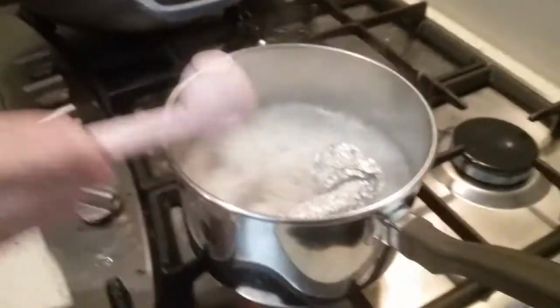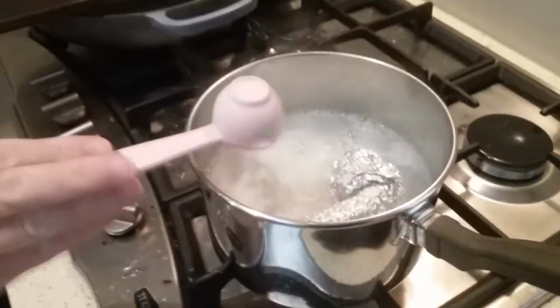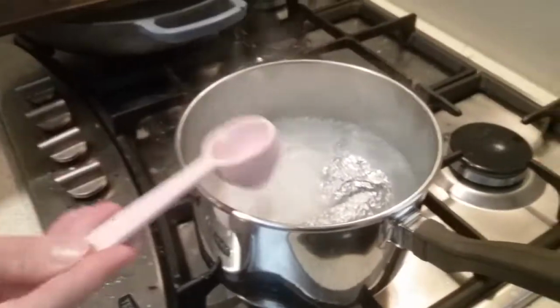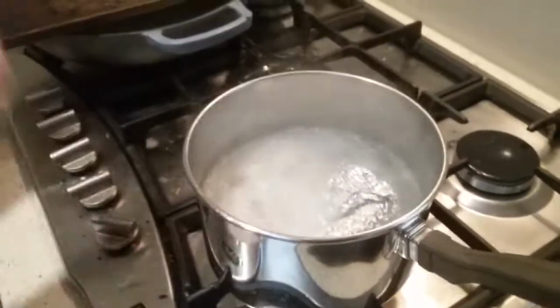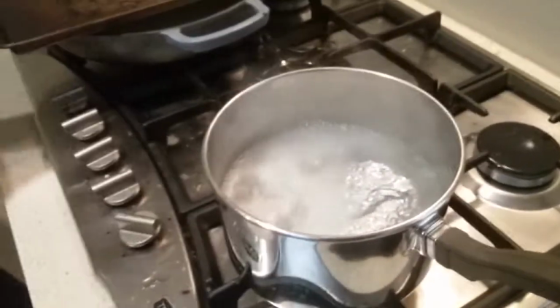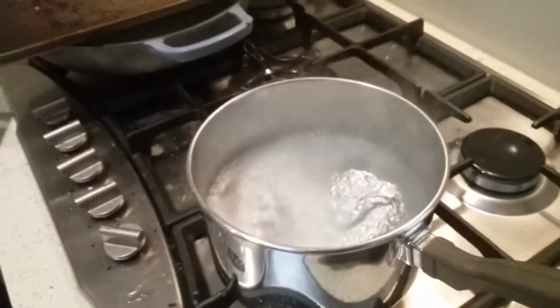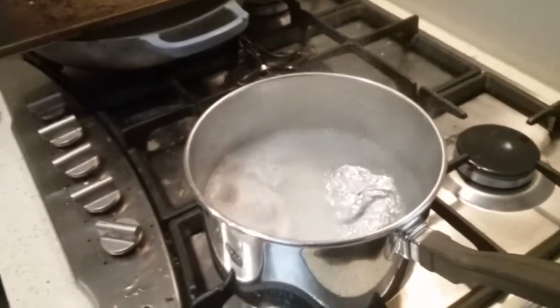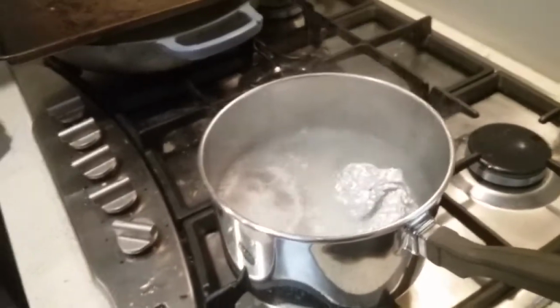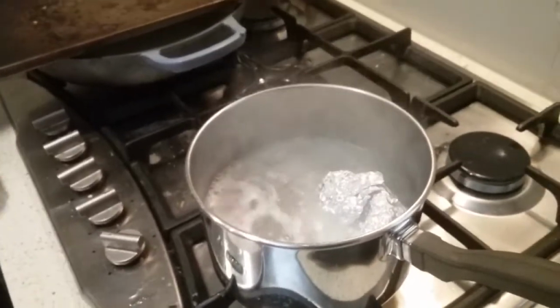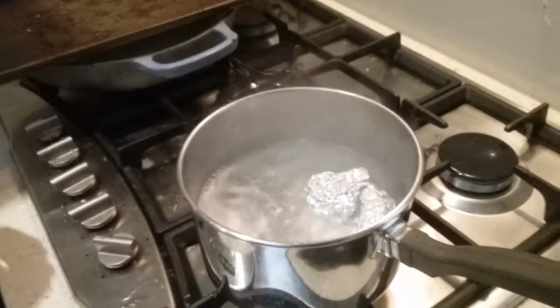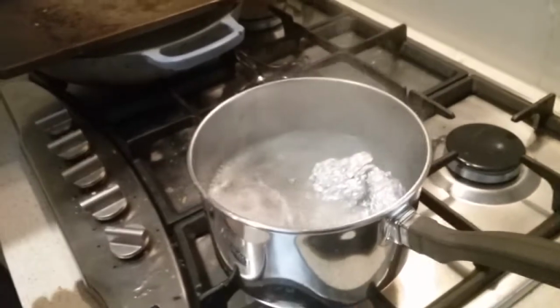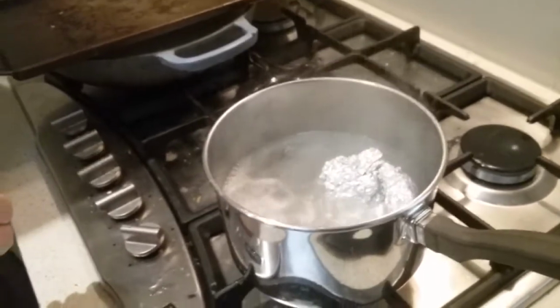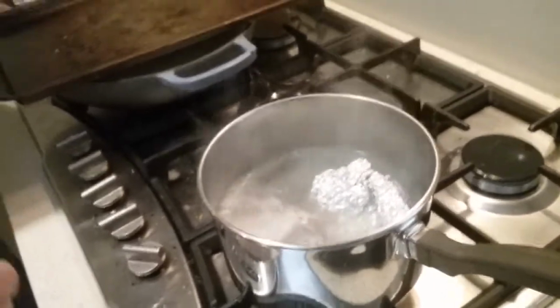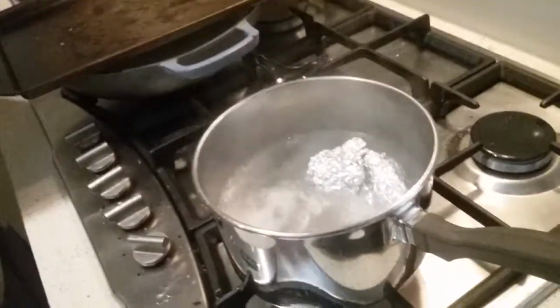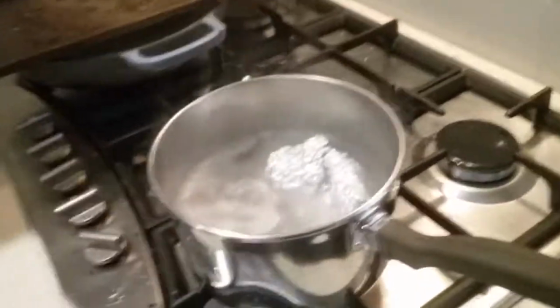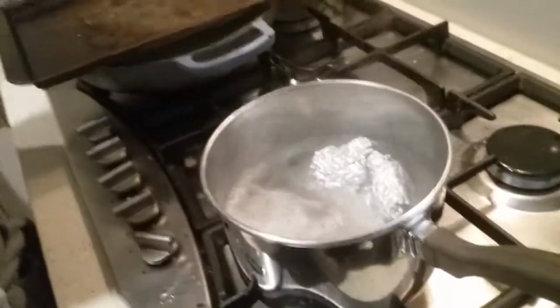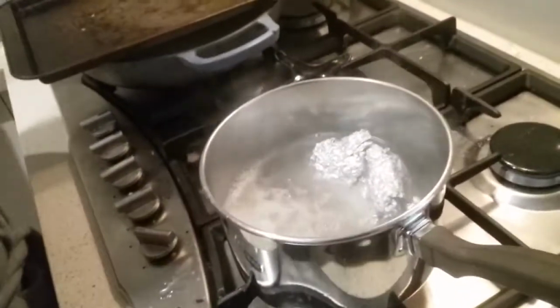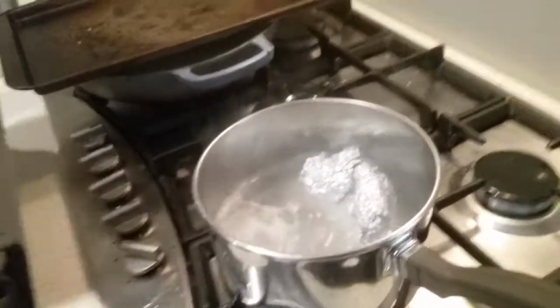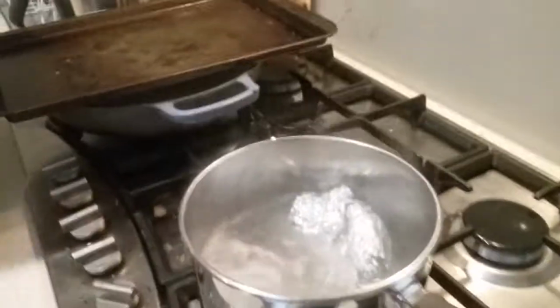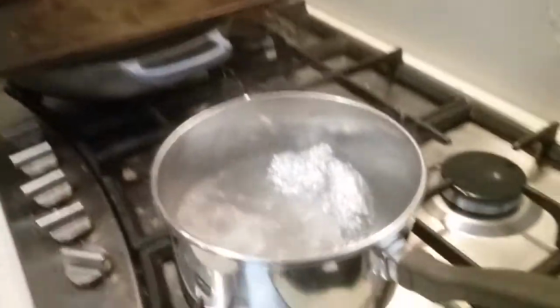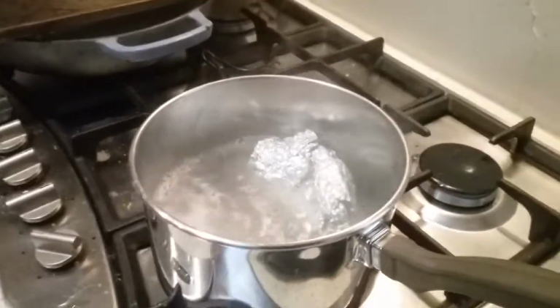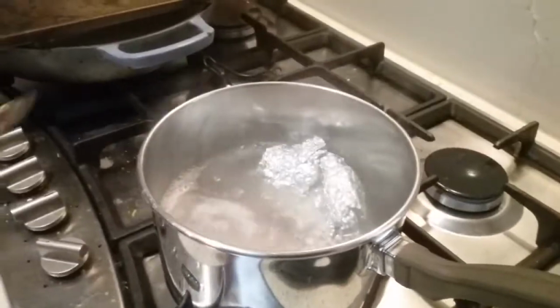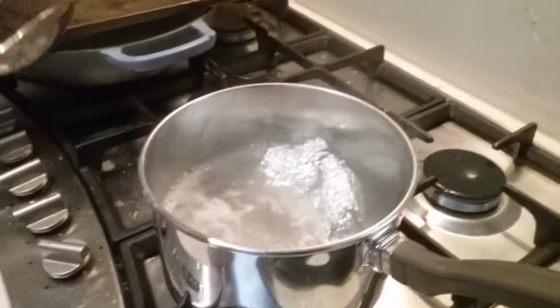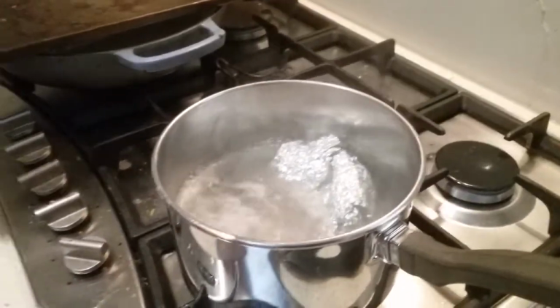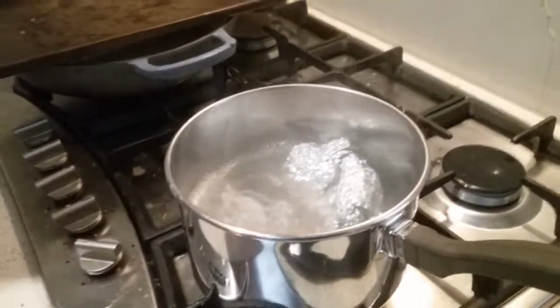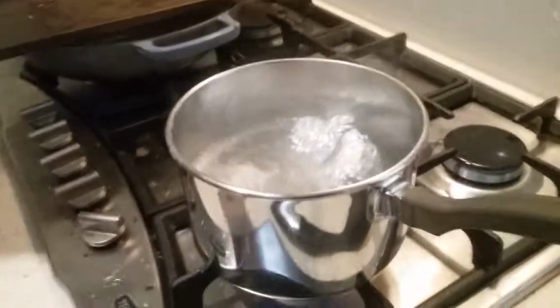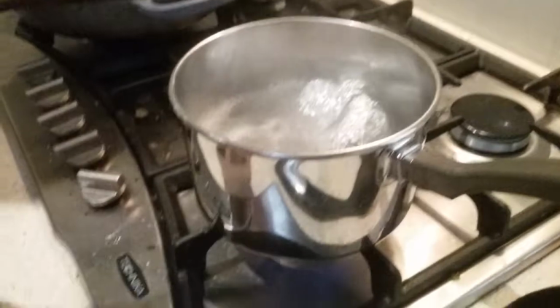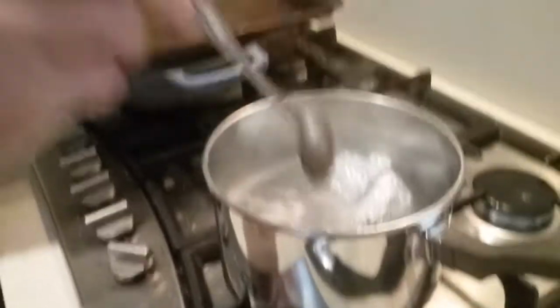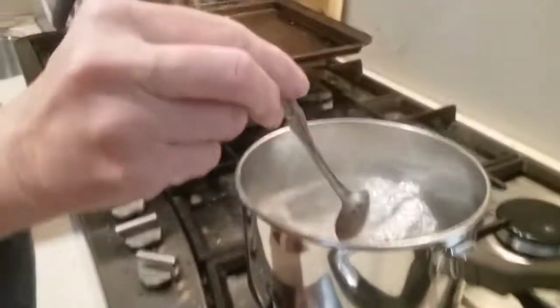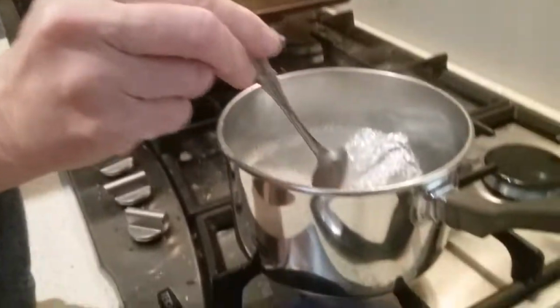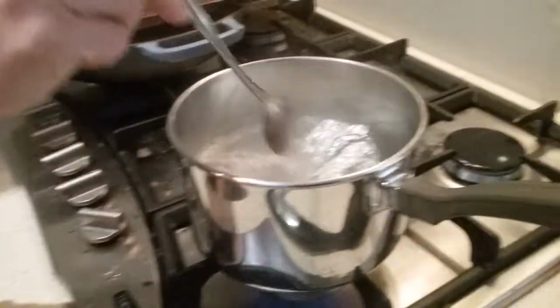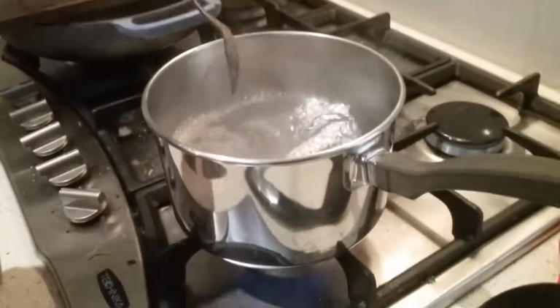Those bubbles! Alright, so this may or may not work. Ready? Put the spoon in.